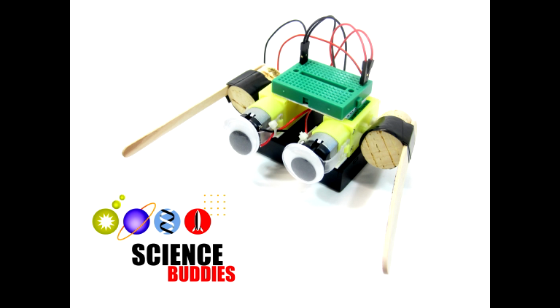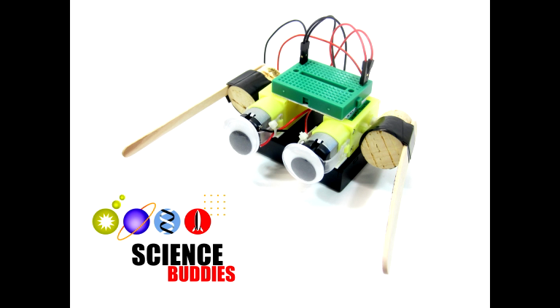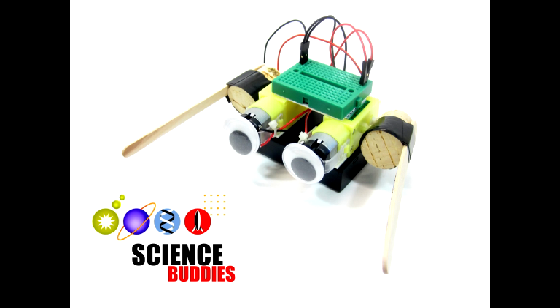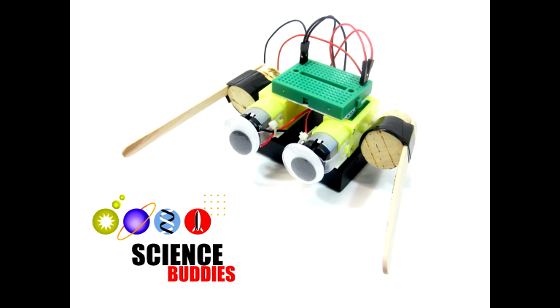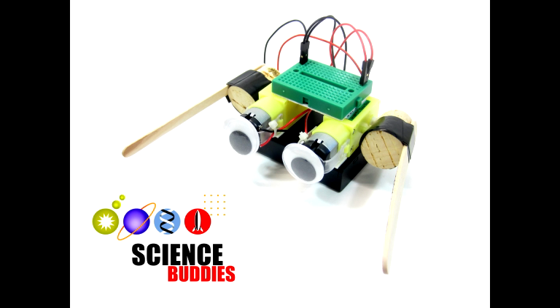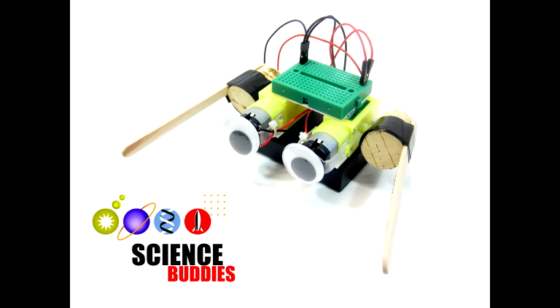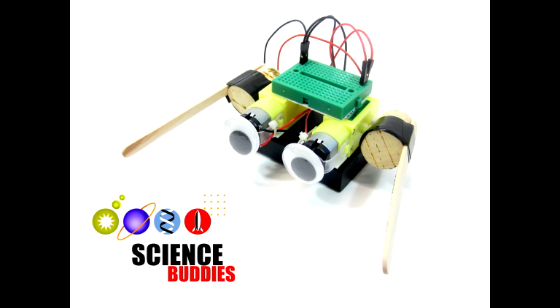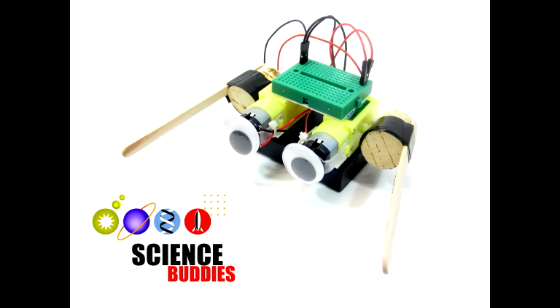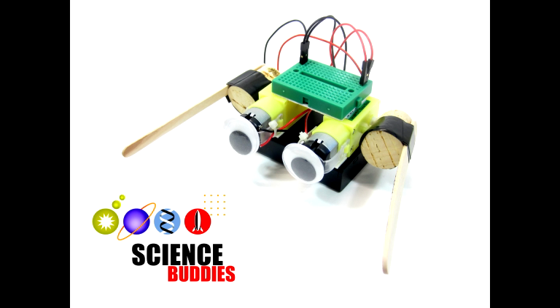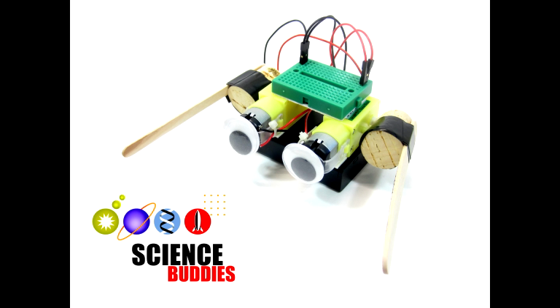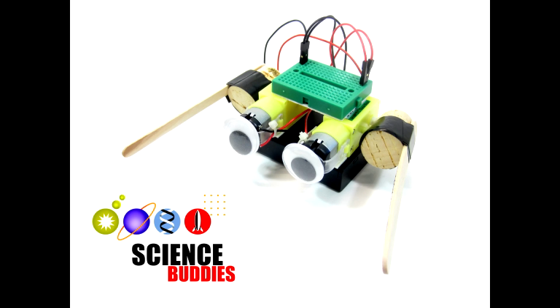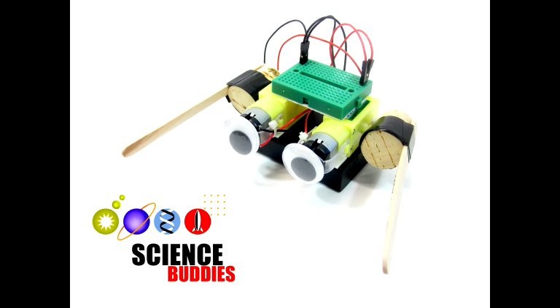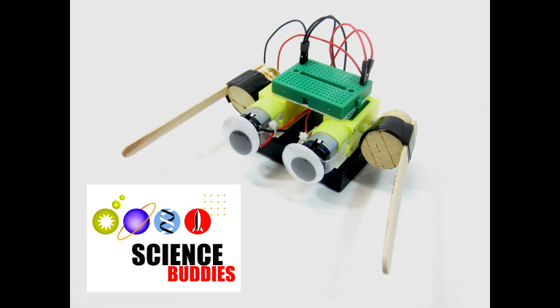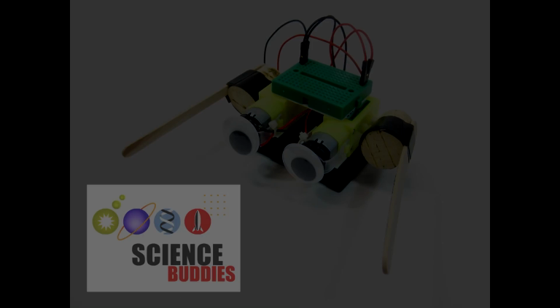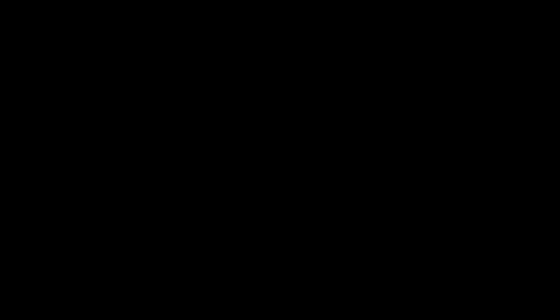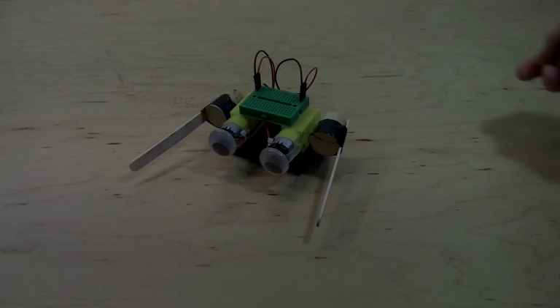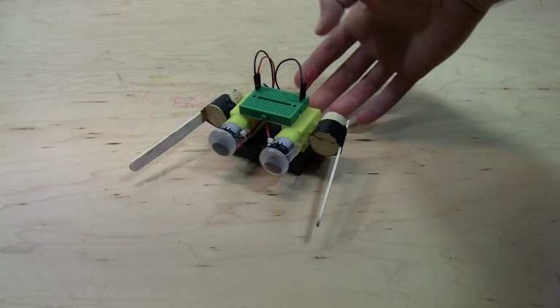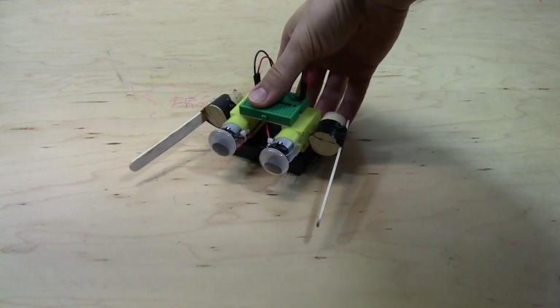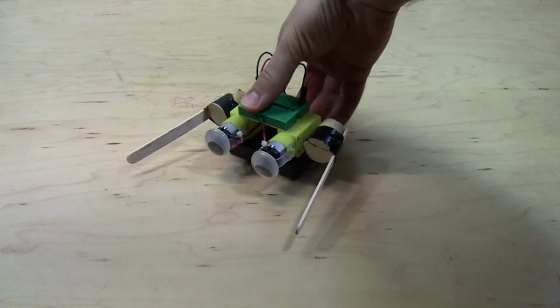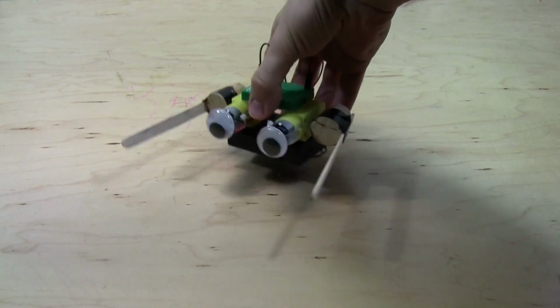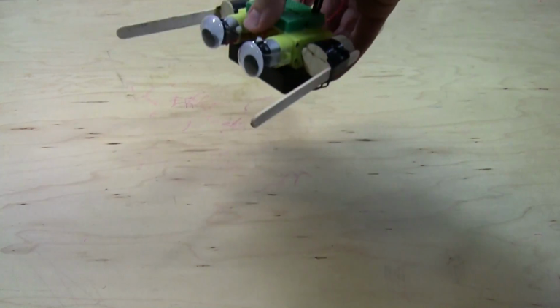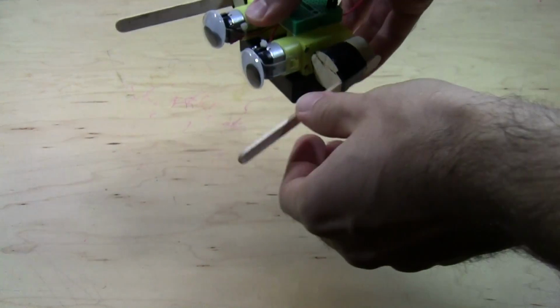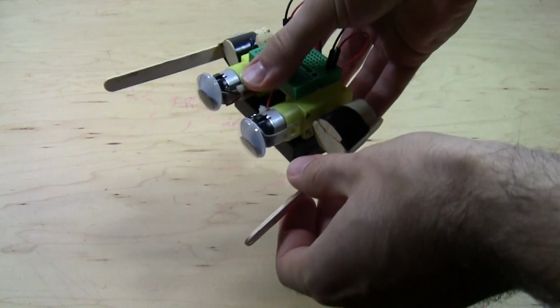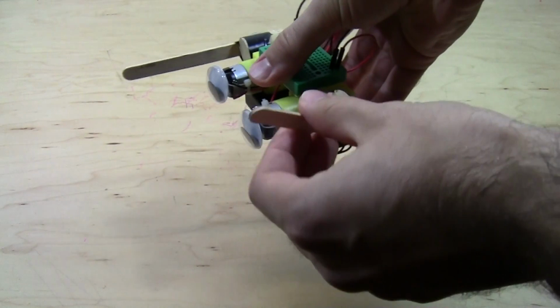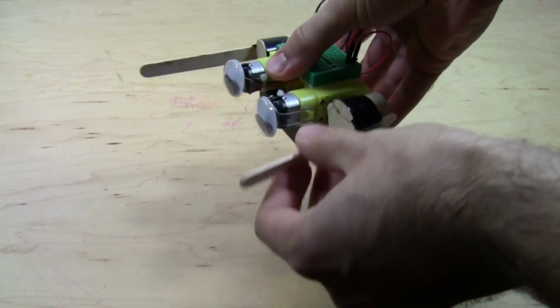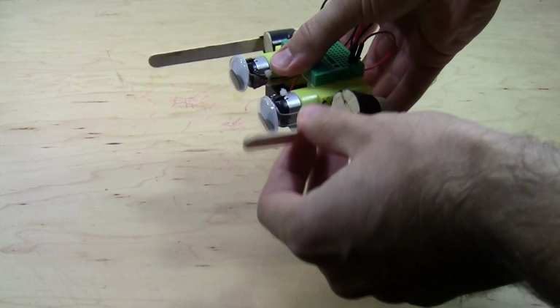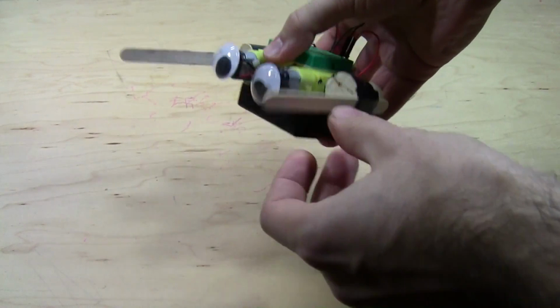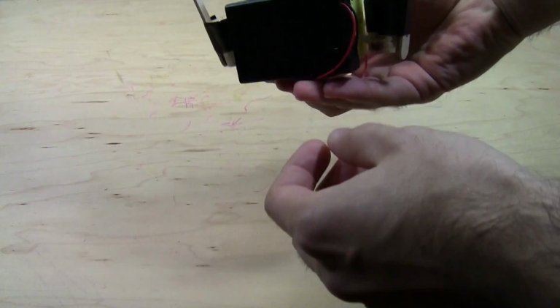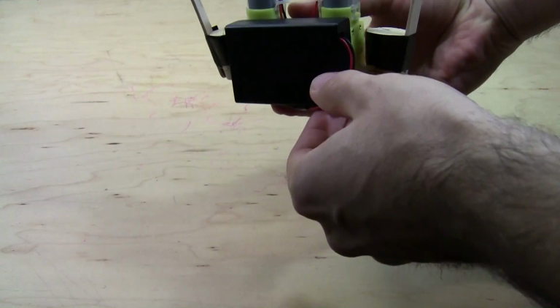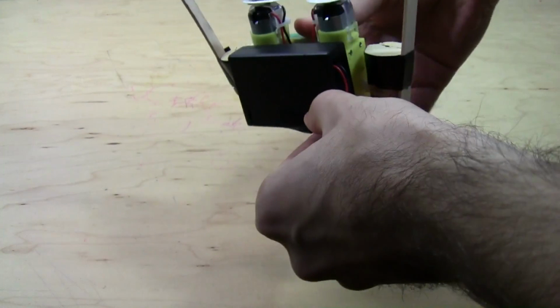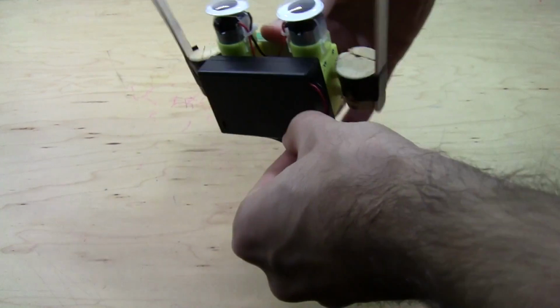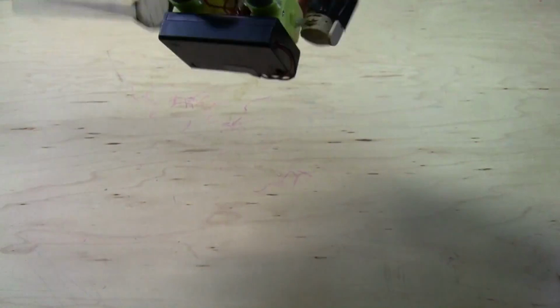Hi, this is Ben Finio with Science Buddies, and this video is a quick introduction to our dancing robot project. The robot uses two popsicle sticks as legs. When you turn the robot on, these popsicle sticks spin, and when you put it down, this makes the robot dance.